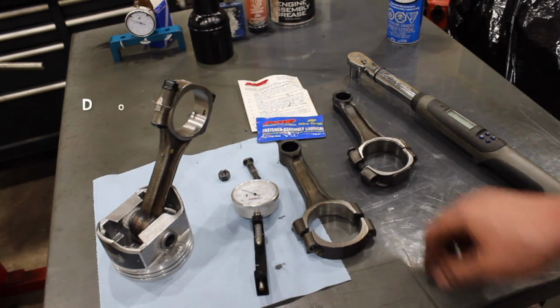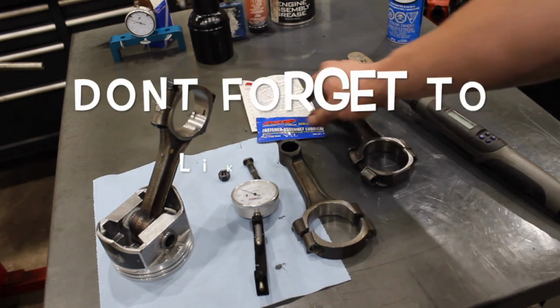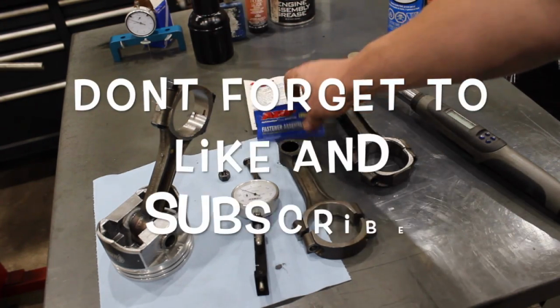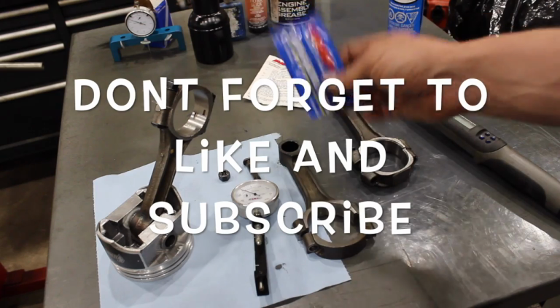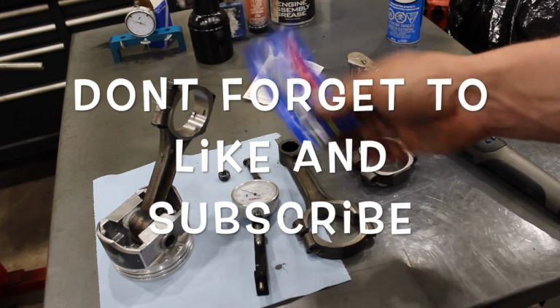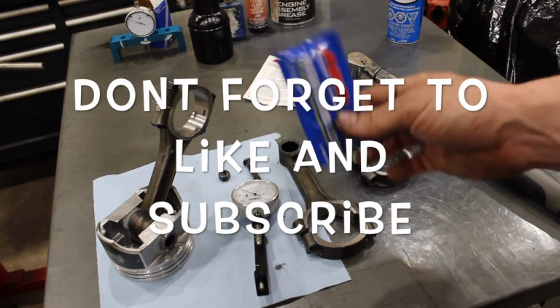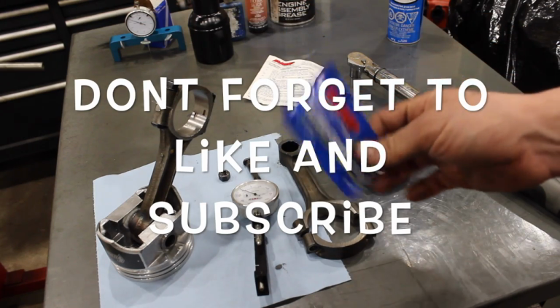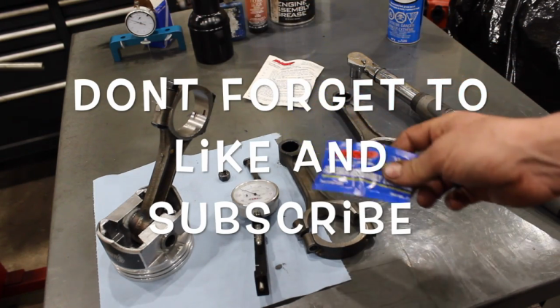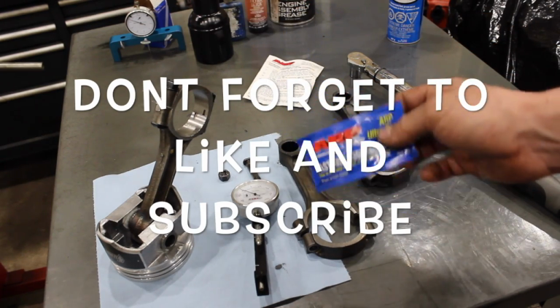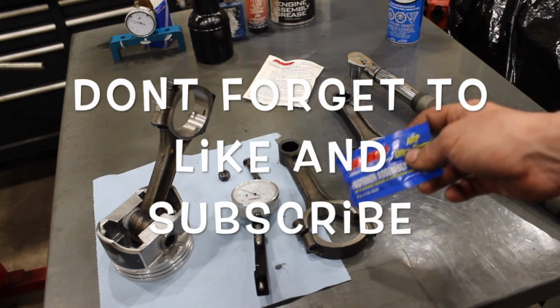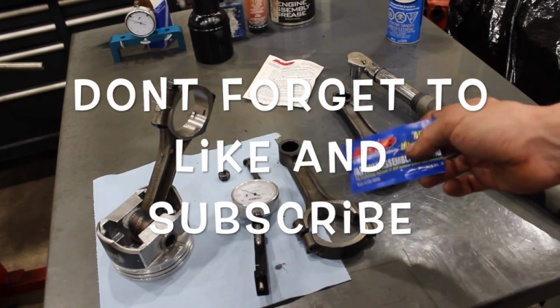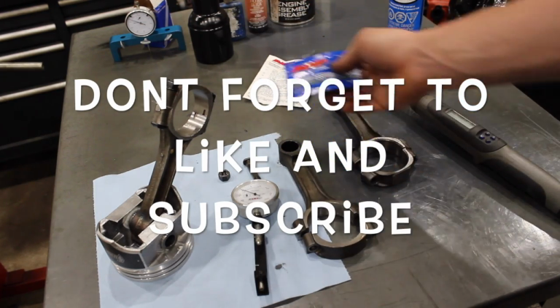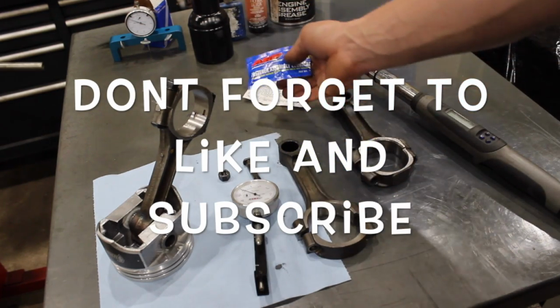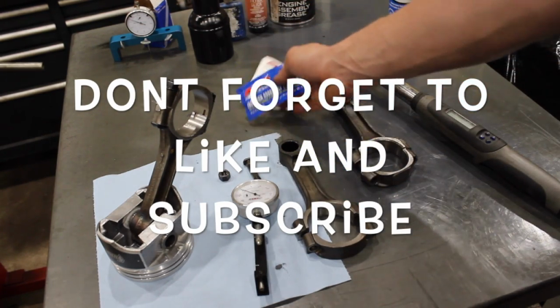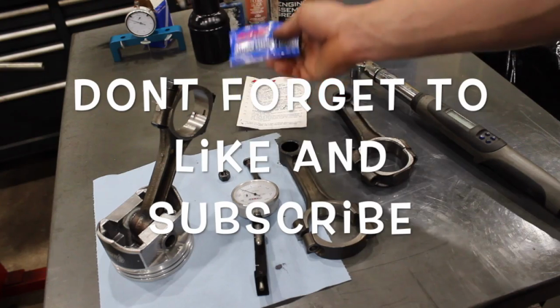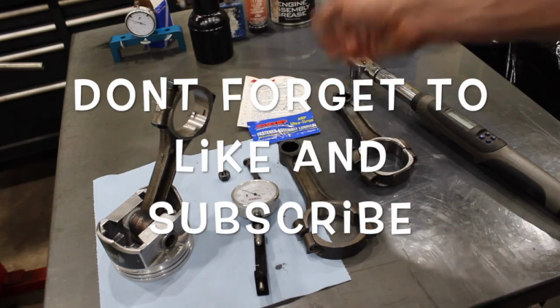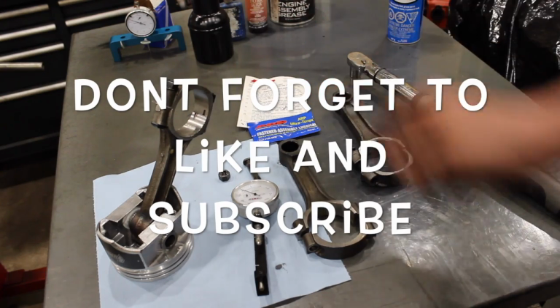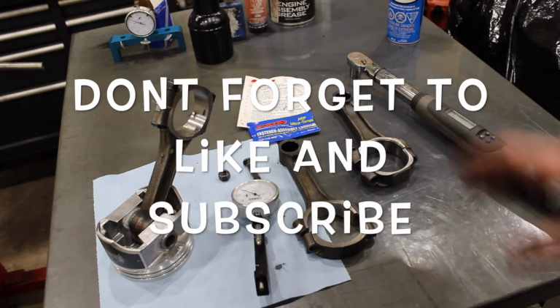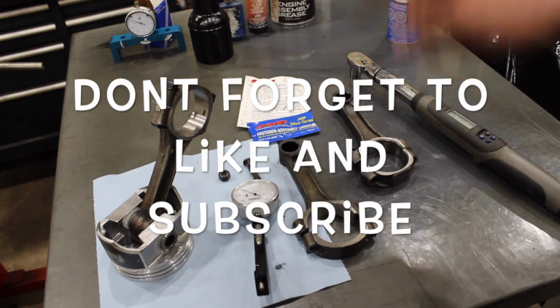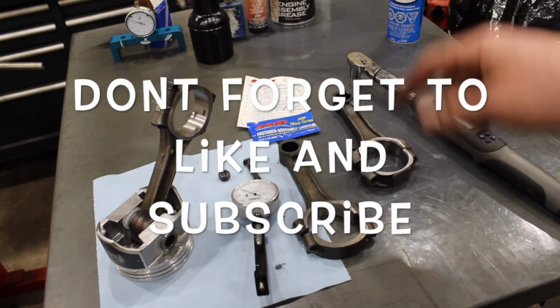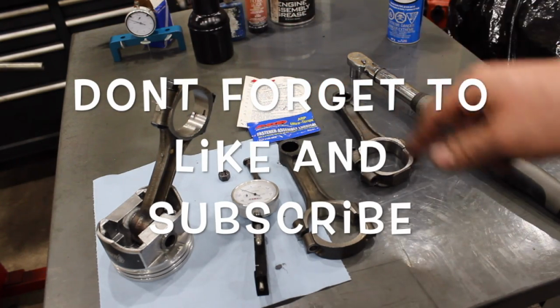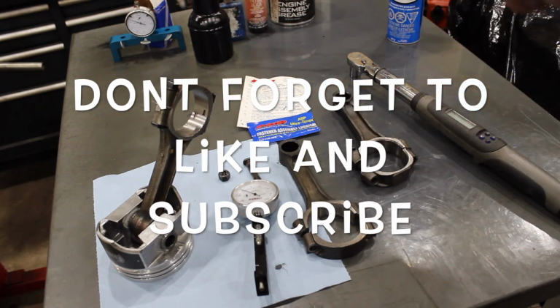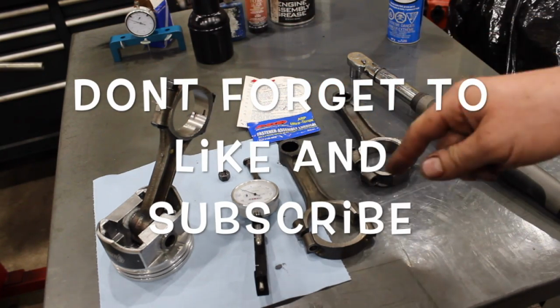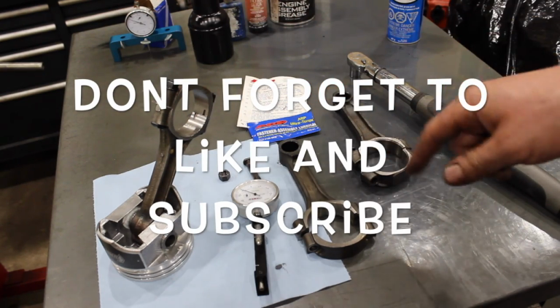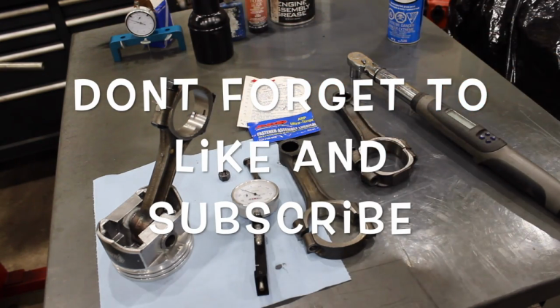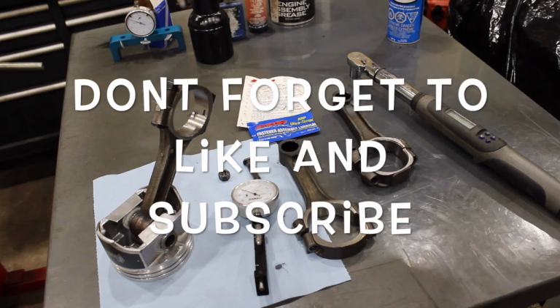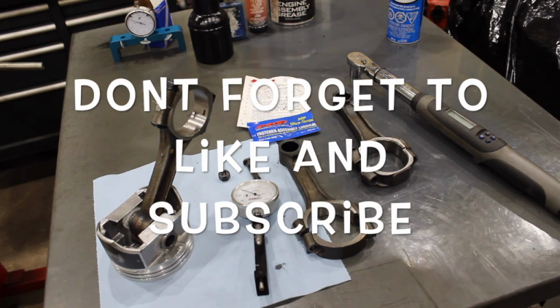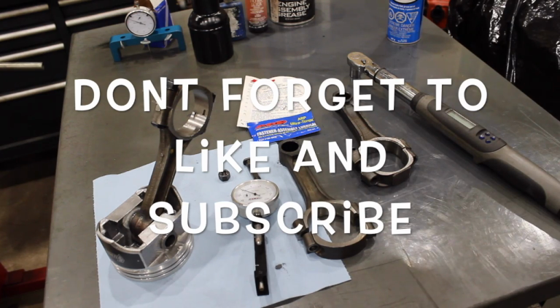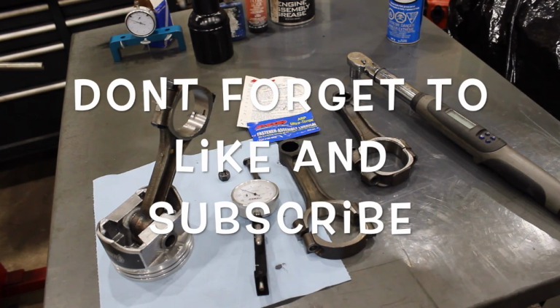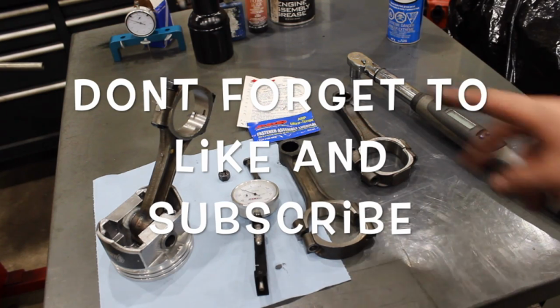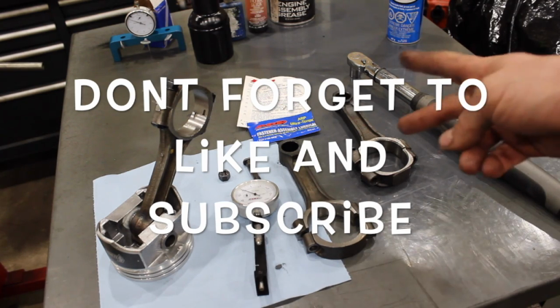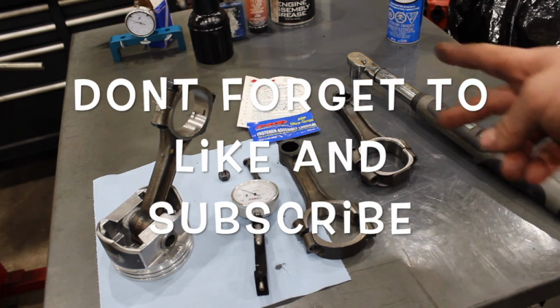Let me know if you have an unopened pack of this stuff in your toolbox and you decided not to use it — comment below. No one will make fun of you — well, at least I won't. Let me know what you guys think. Thanks, guys.